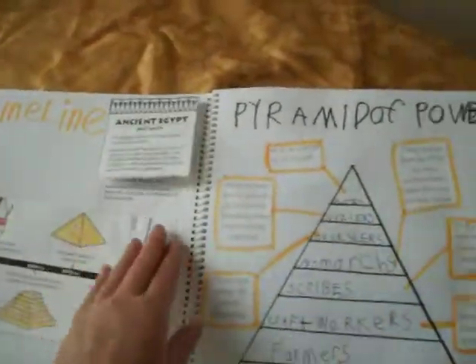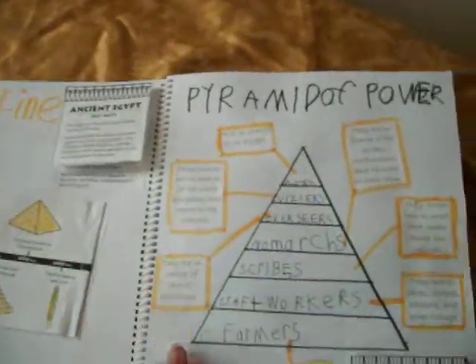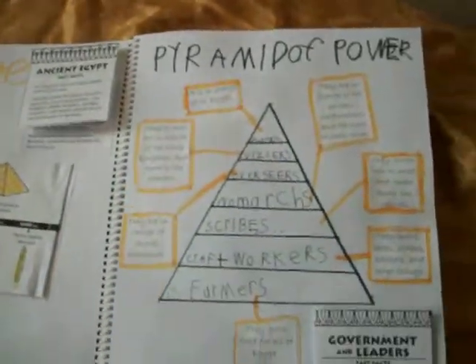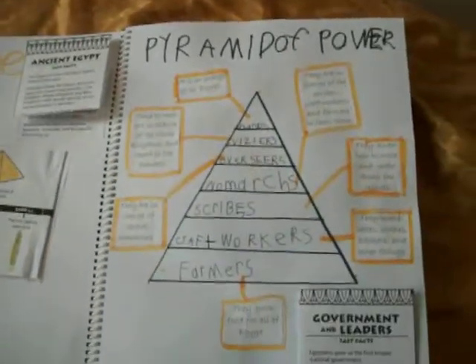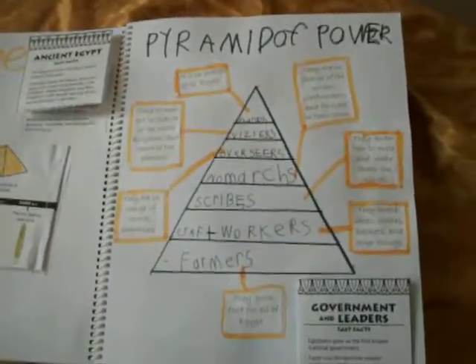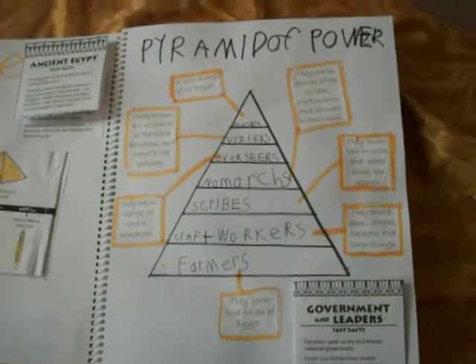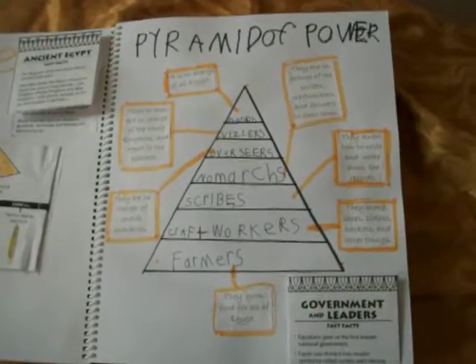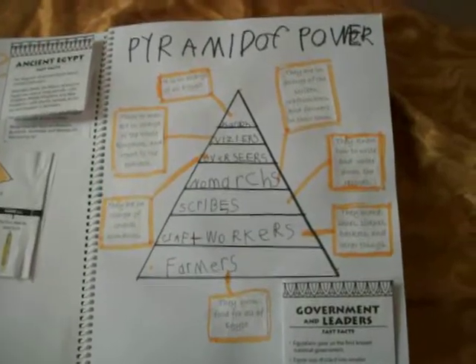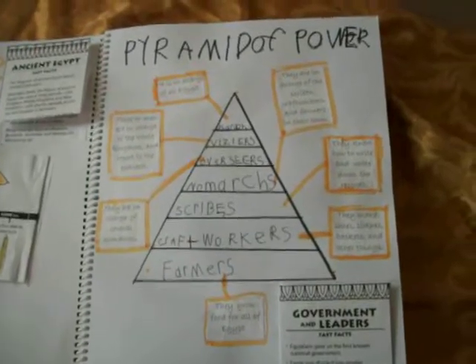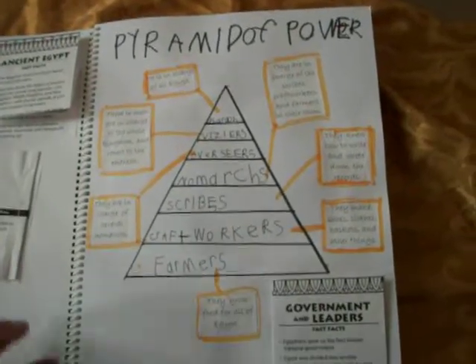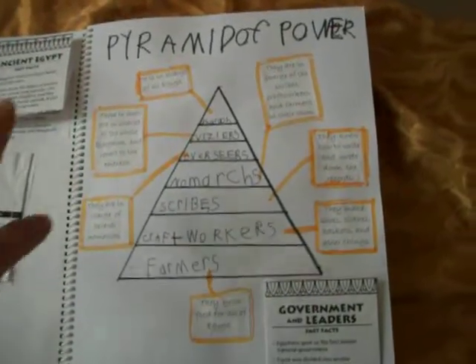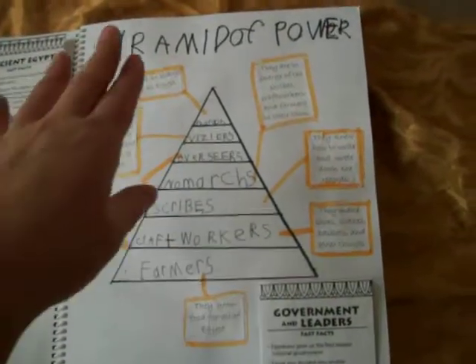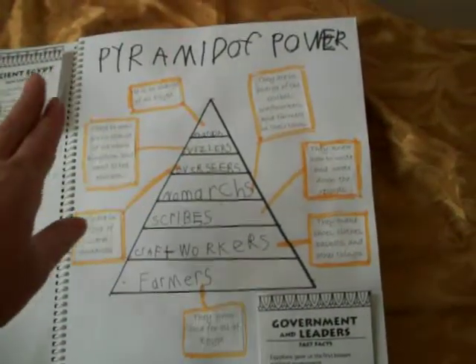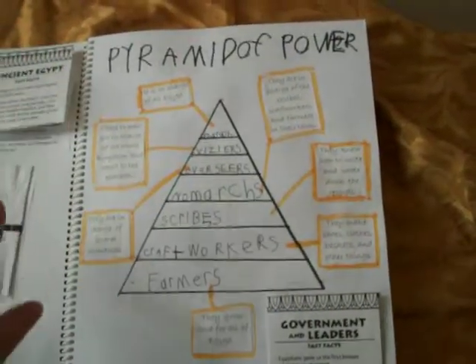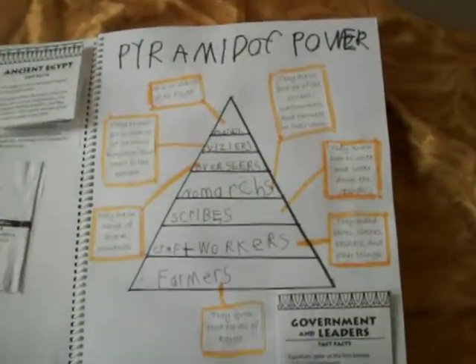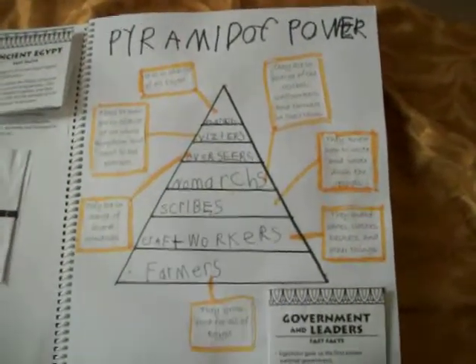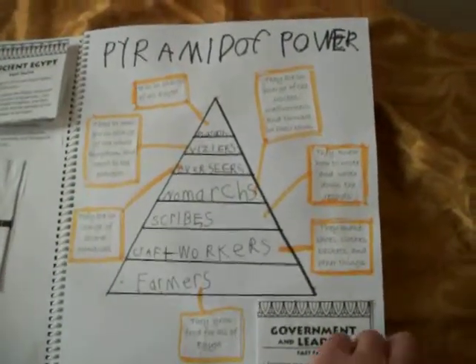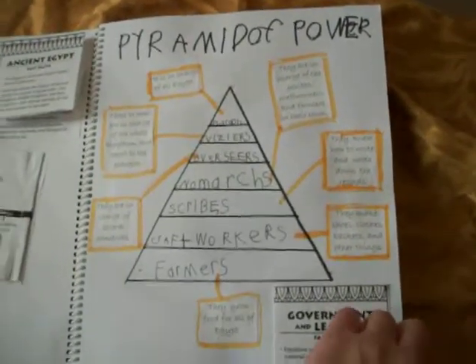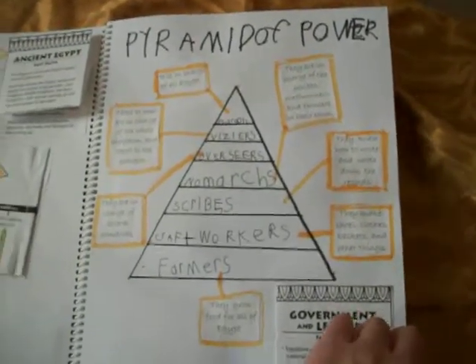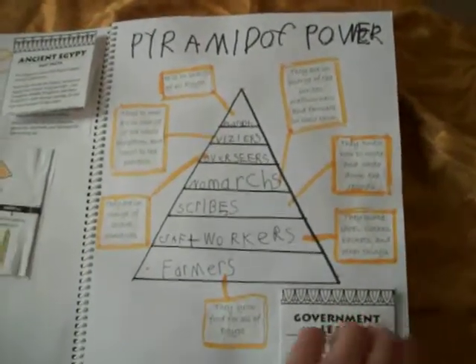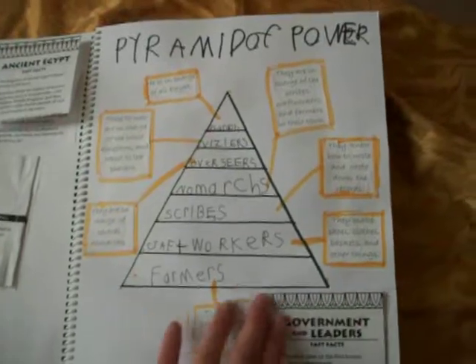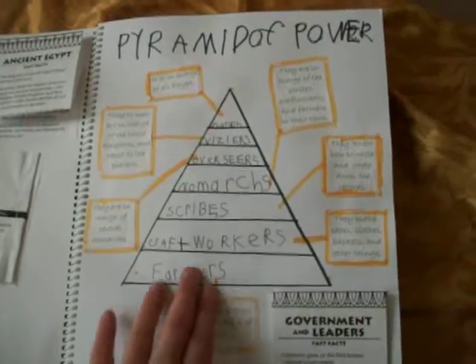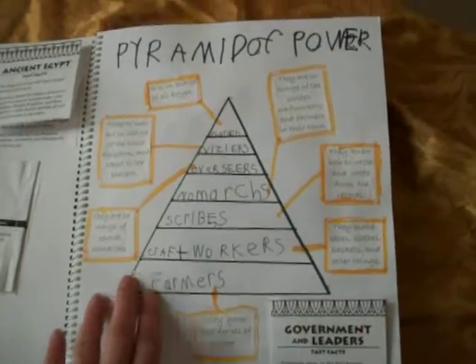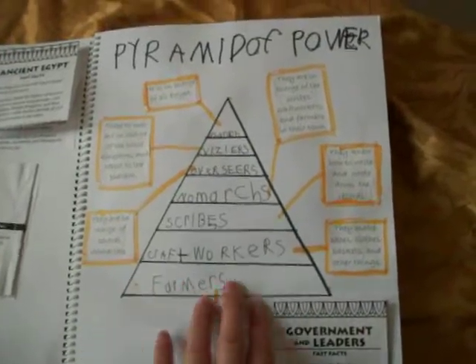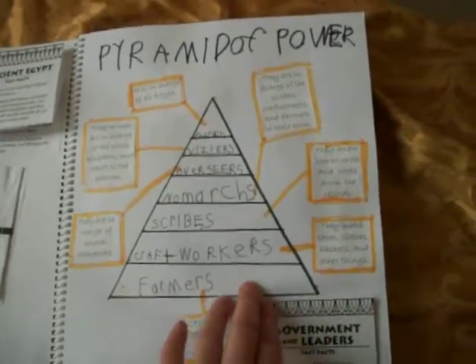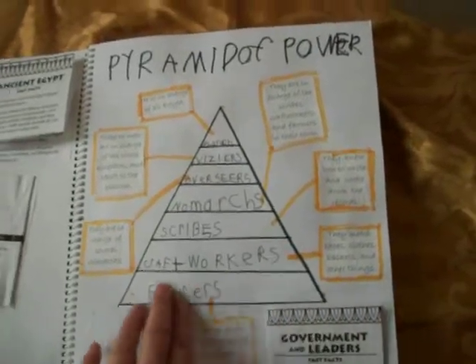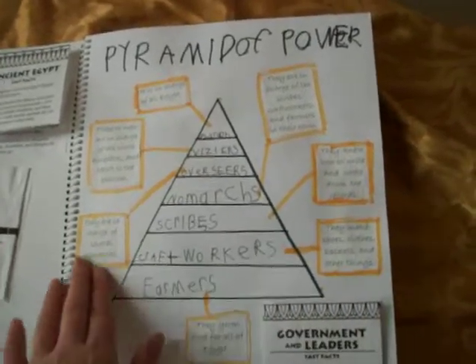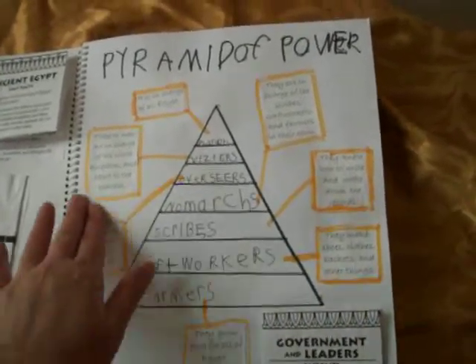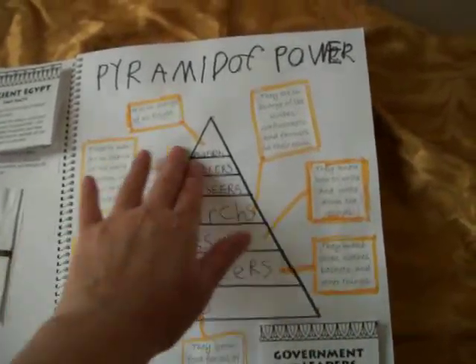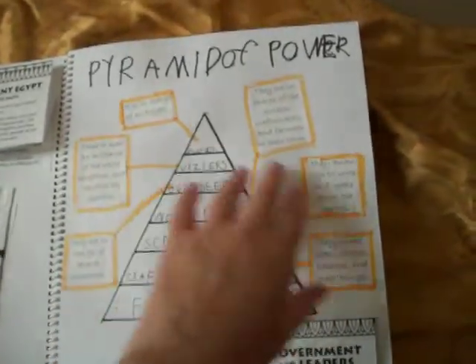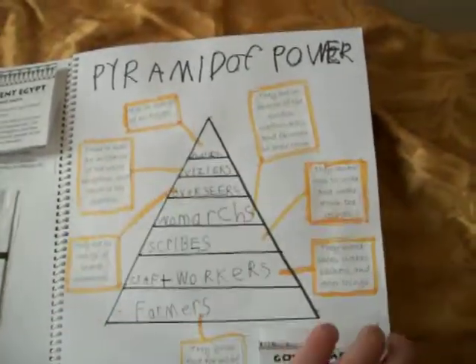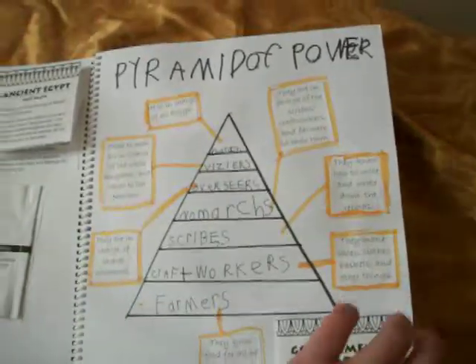Over here is the Pyramid of Power. This talks about the government and how people were ranked in Ancient Egypt — who was the least important and what they did, all the way up to the Pharaoh.